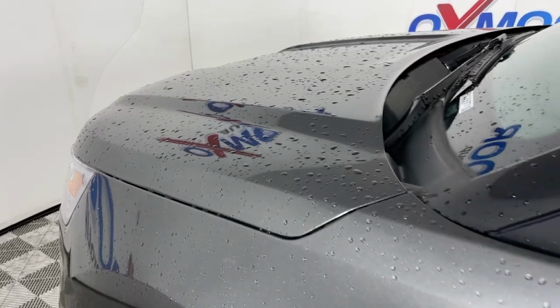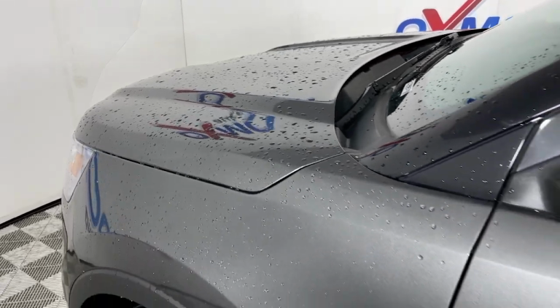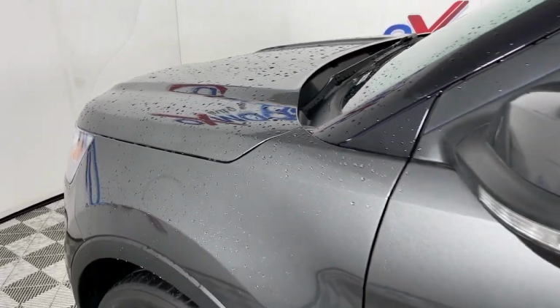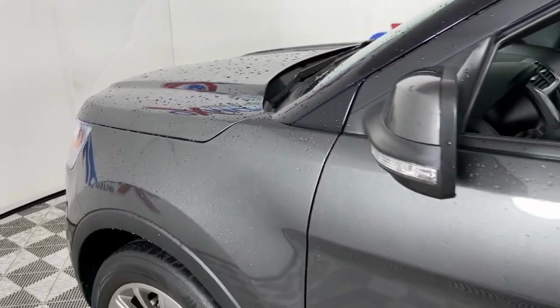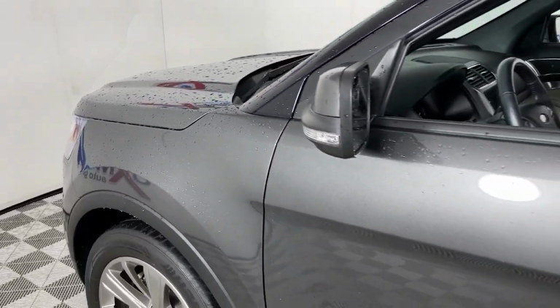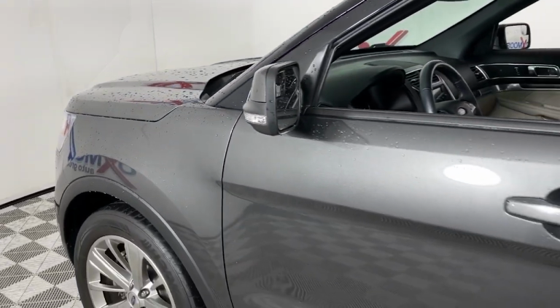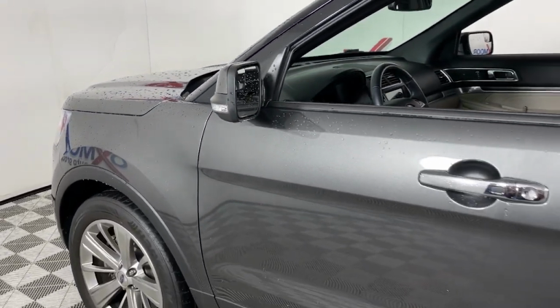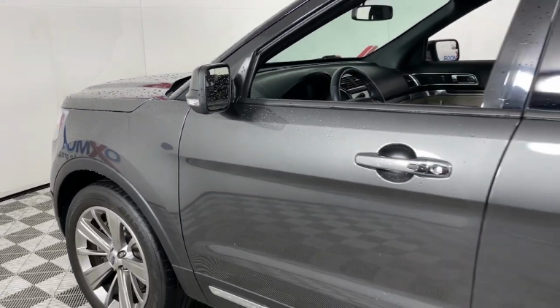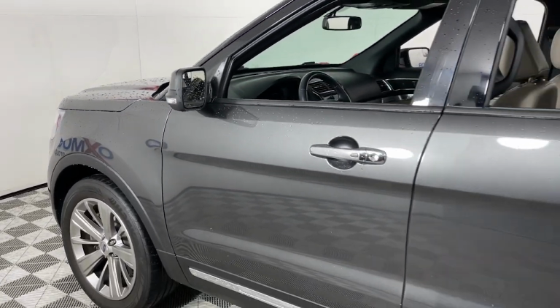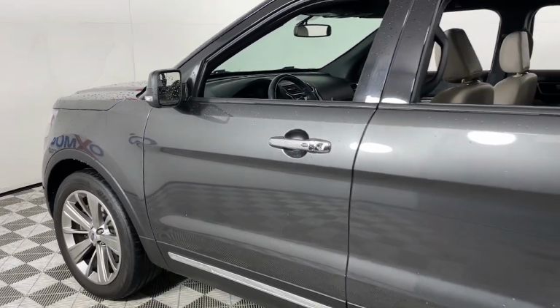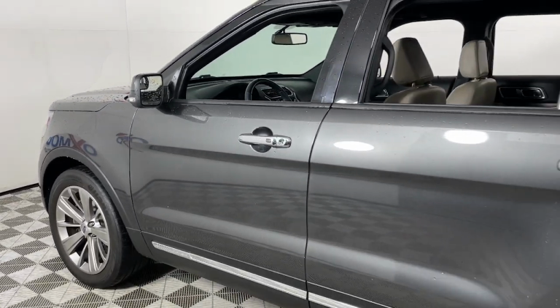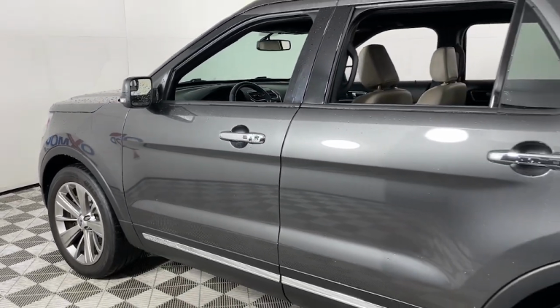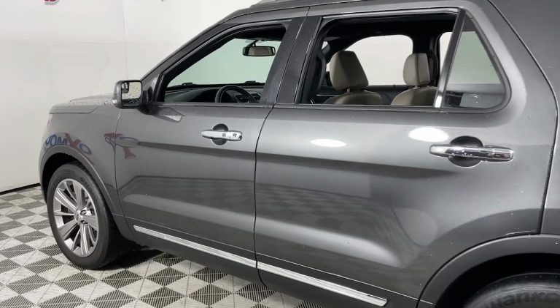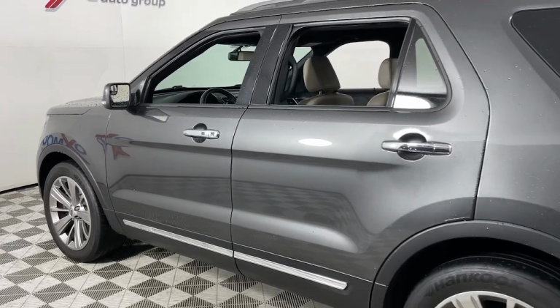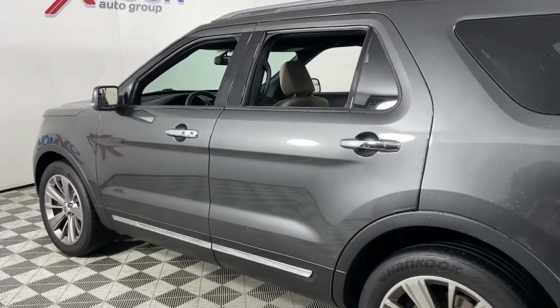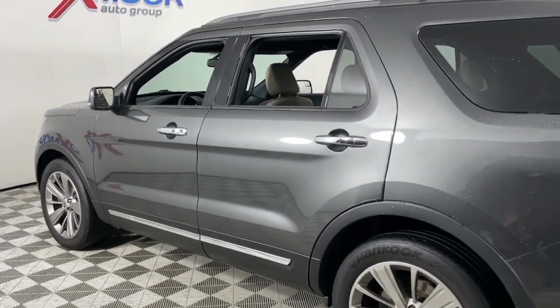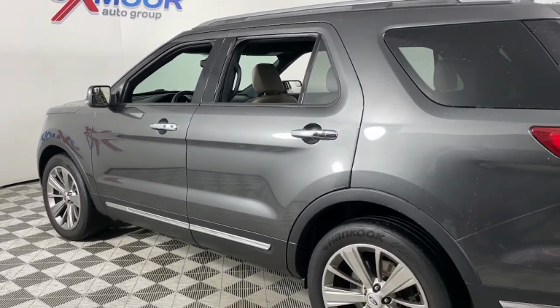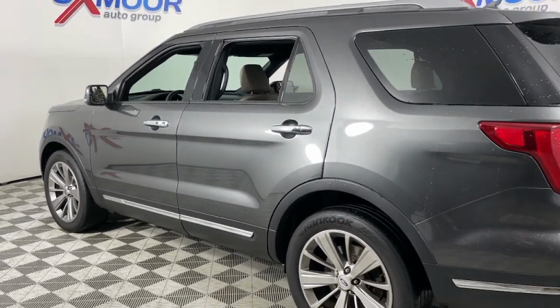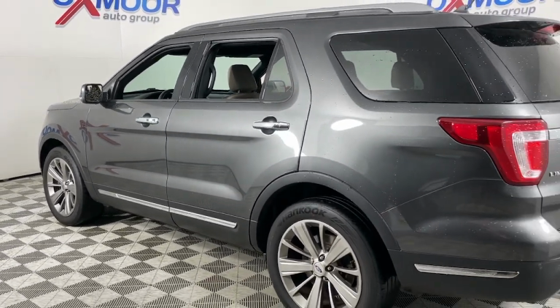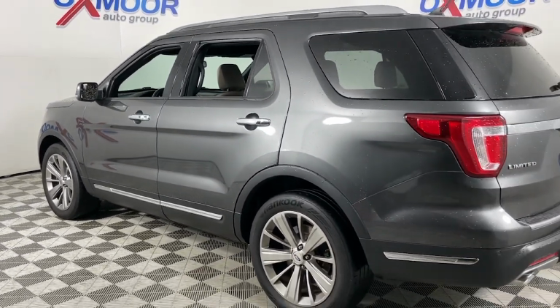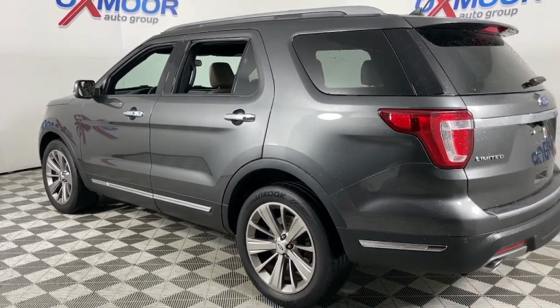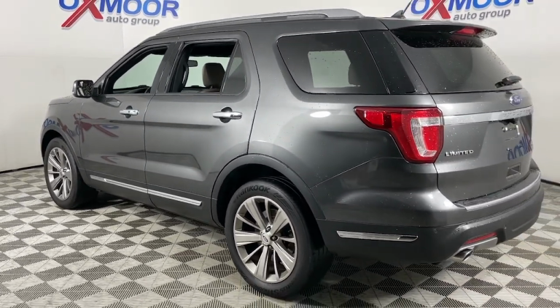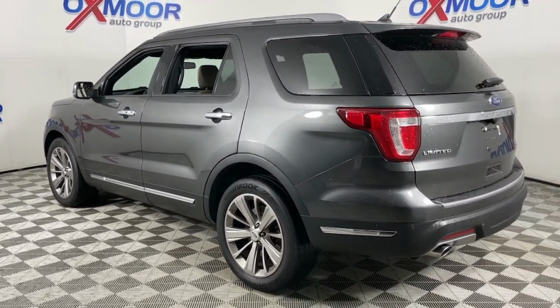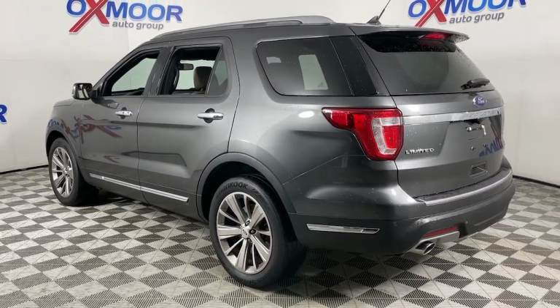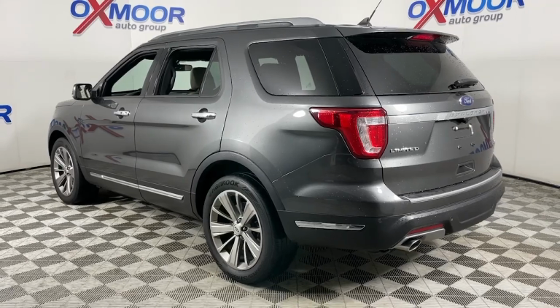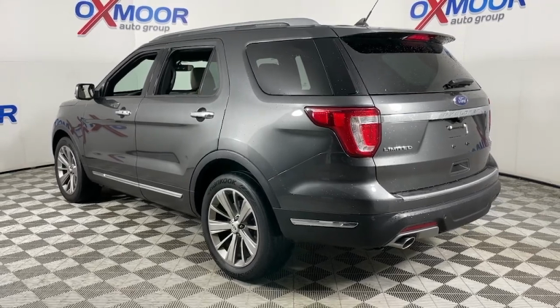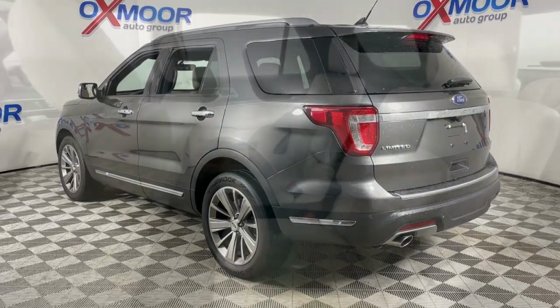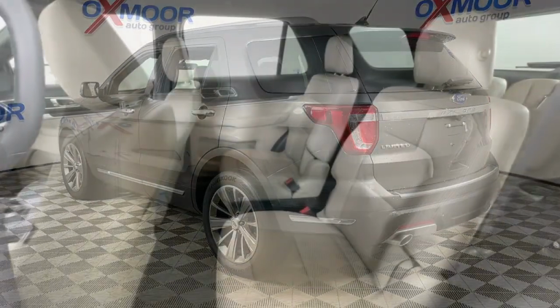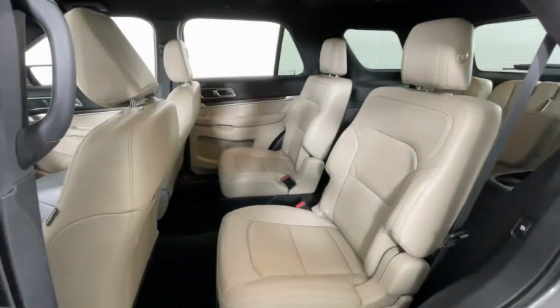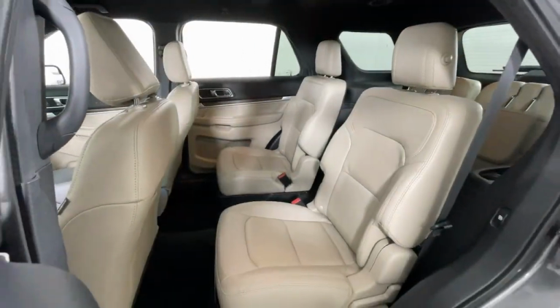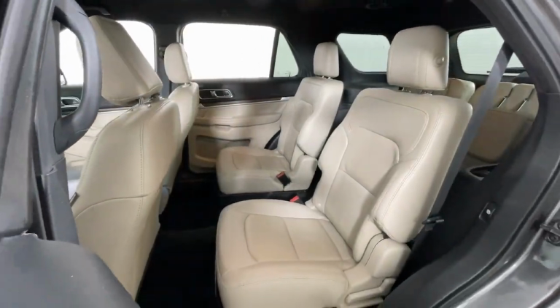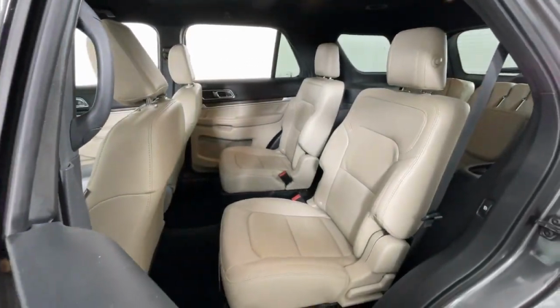Introducing the 2018 Ford Explorer. This vehicle is an outstanding buy with fewer than 25,000 miles on the odometer. Here's an Explorer that brings an uncompromising spirit to all your adventures.